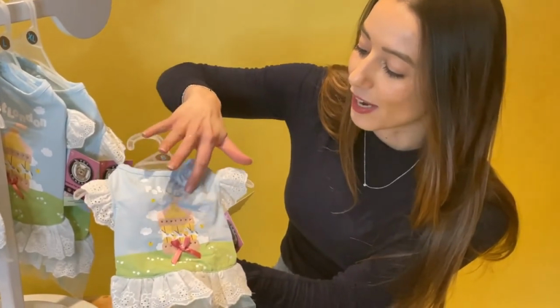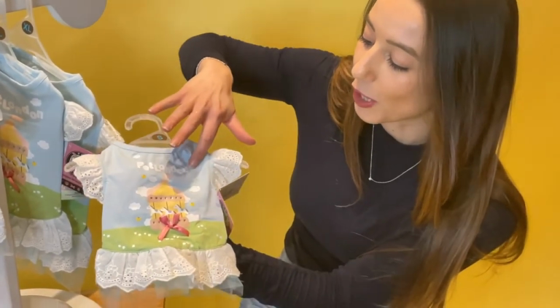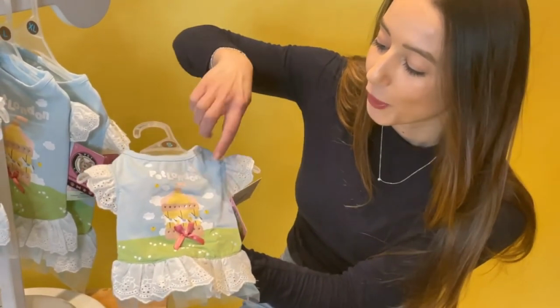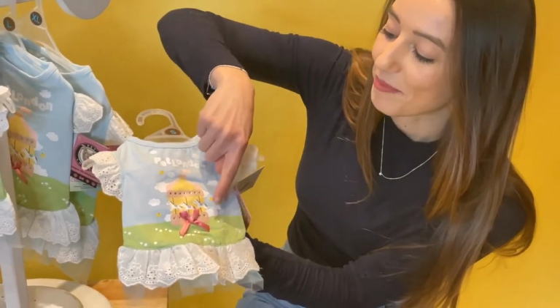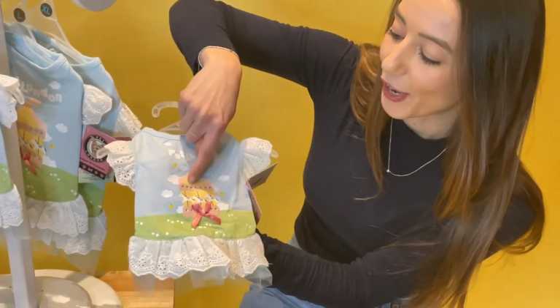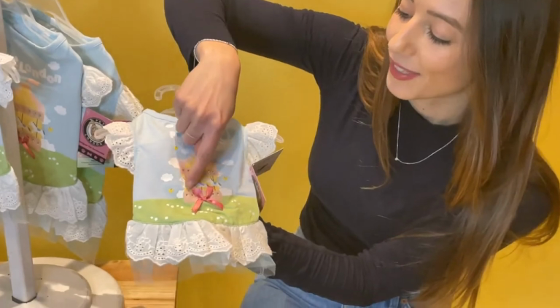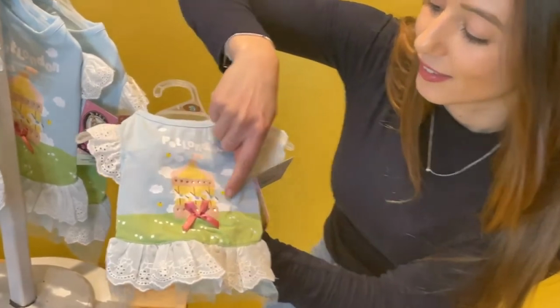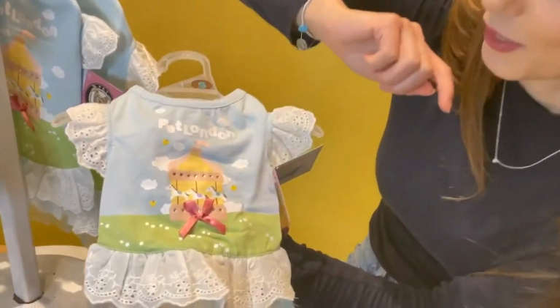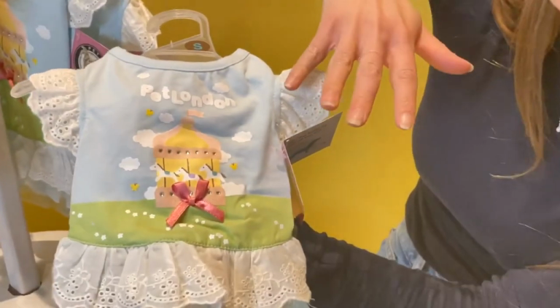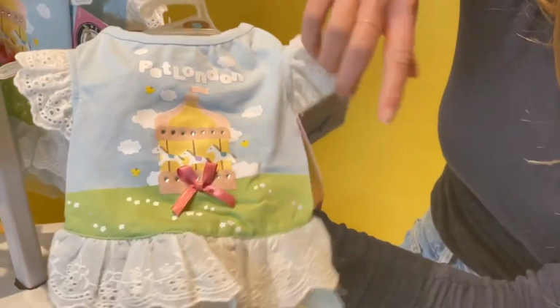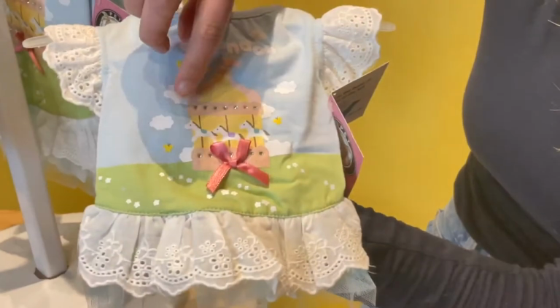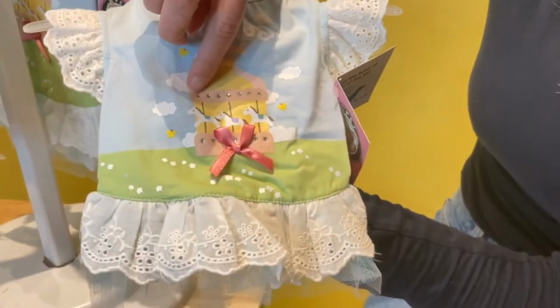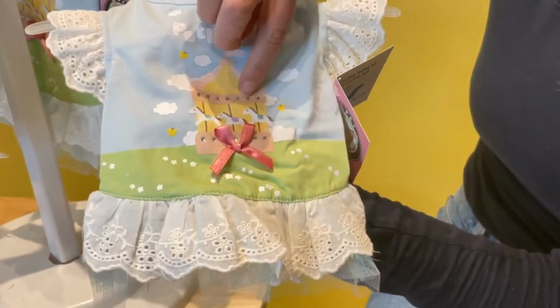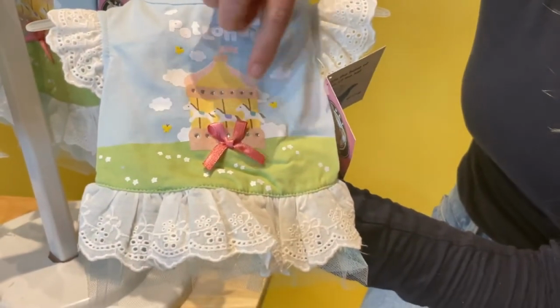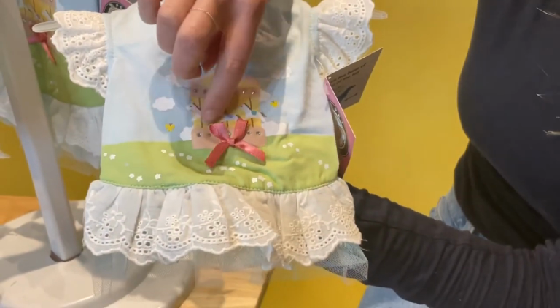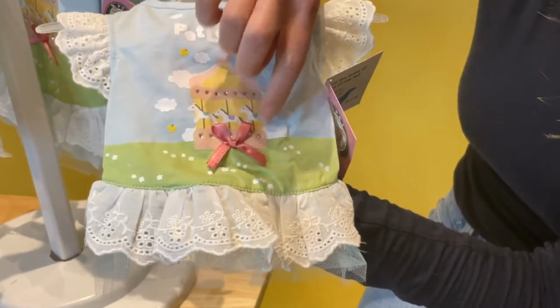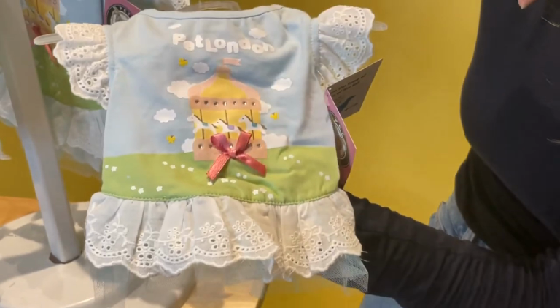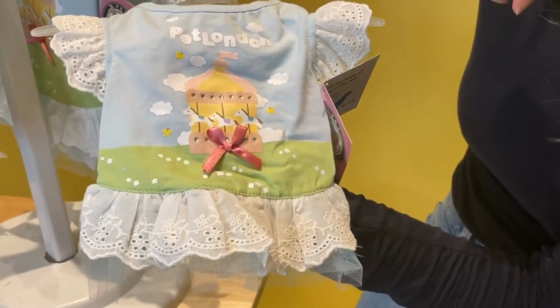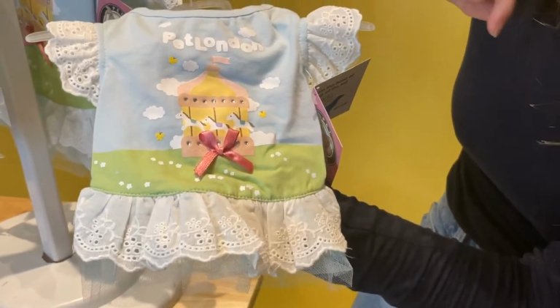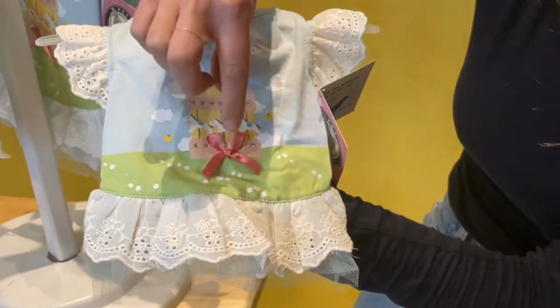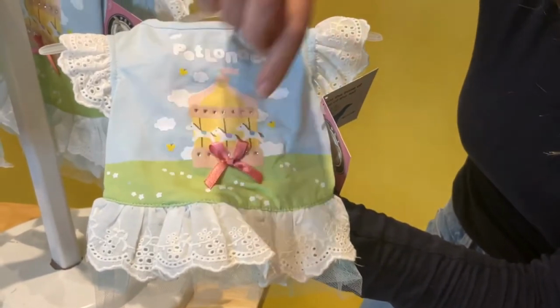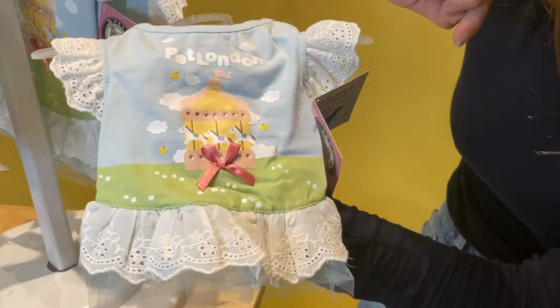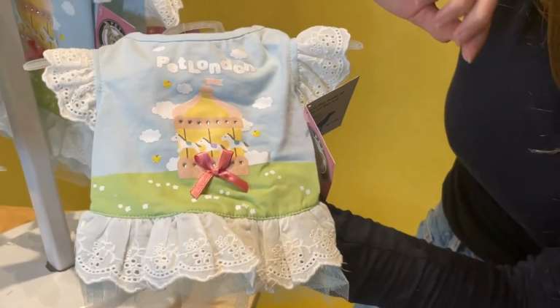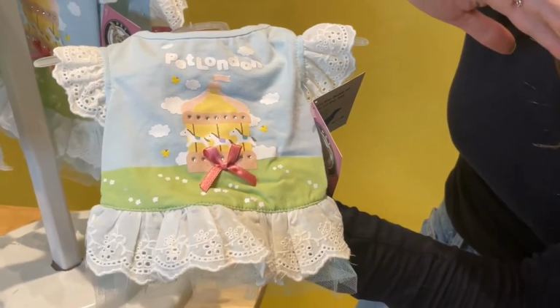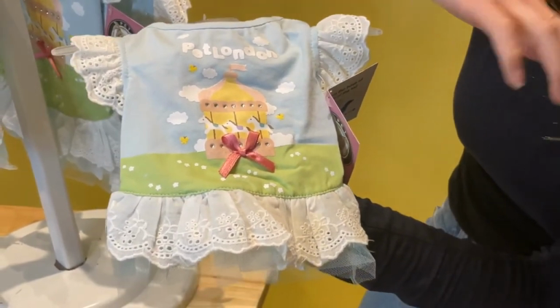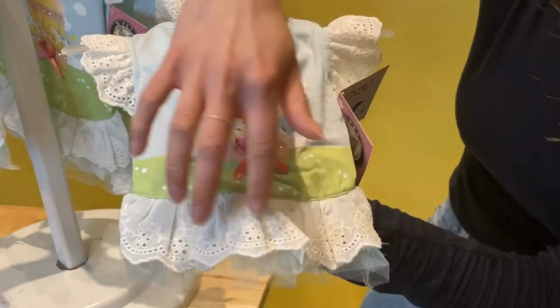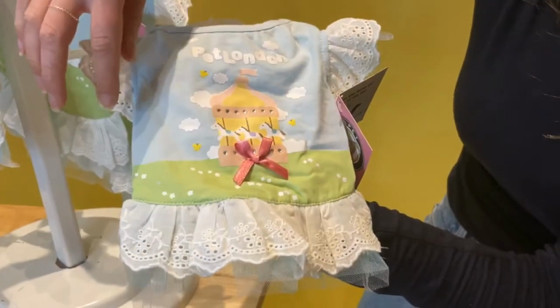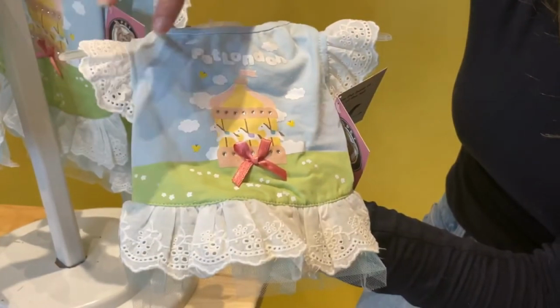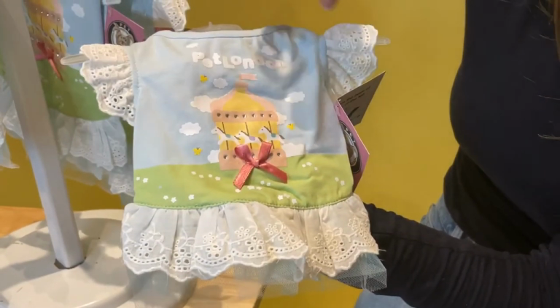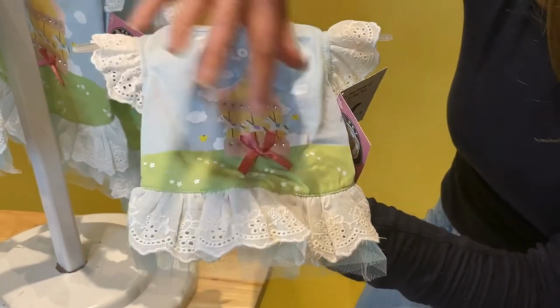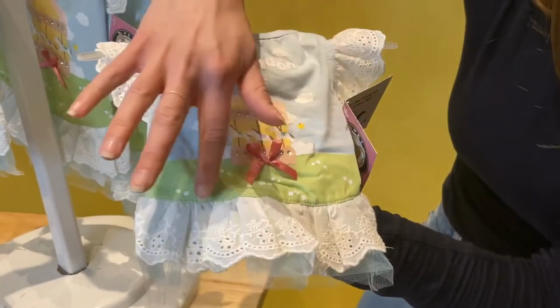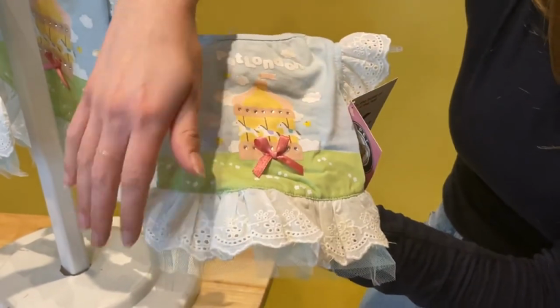Along the top you have a merry-go-round in some gorgeous colors, and you have the diamante crystals along the carousel. You have the 3D bow, and you have this broderie anglaise all around the sleeves.